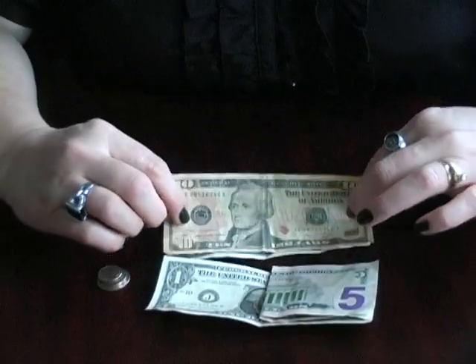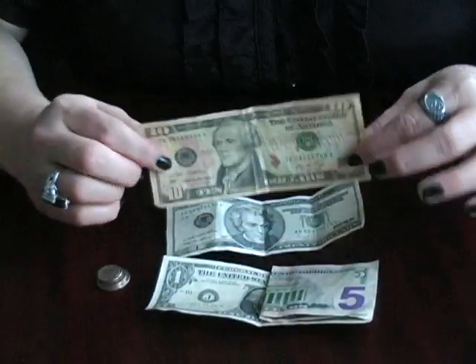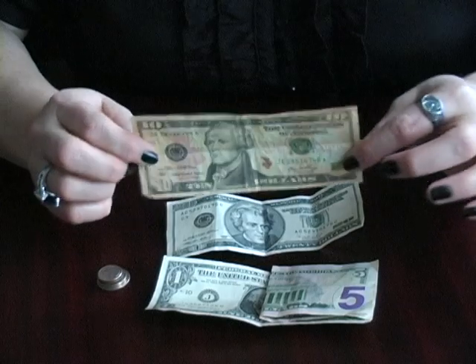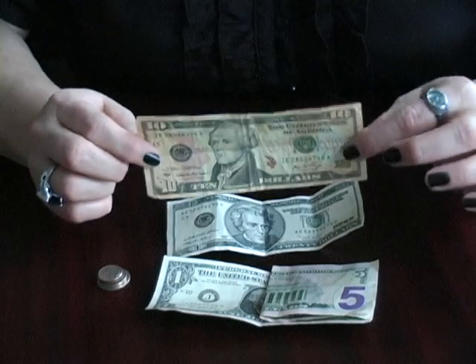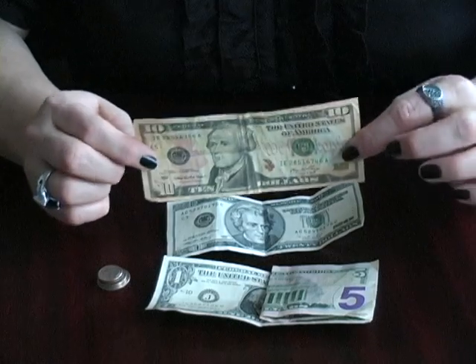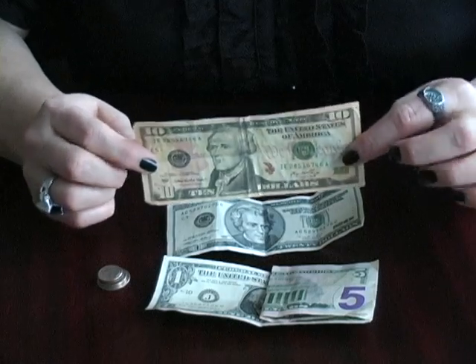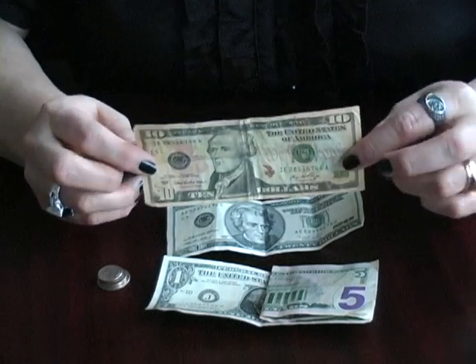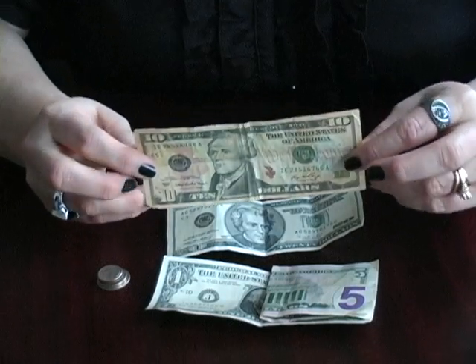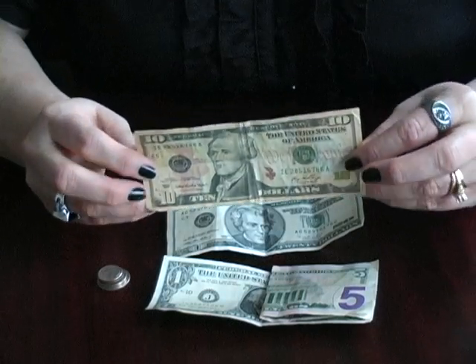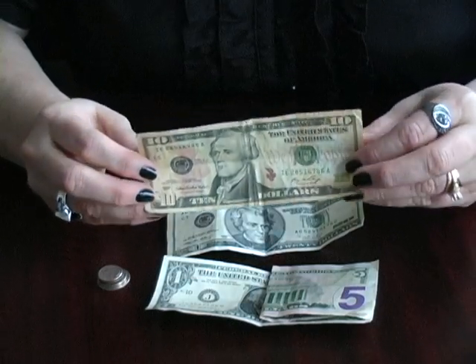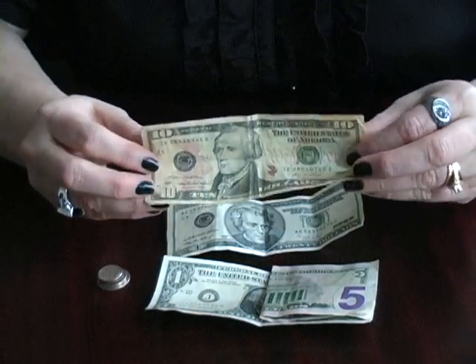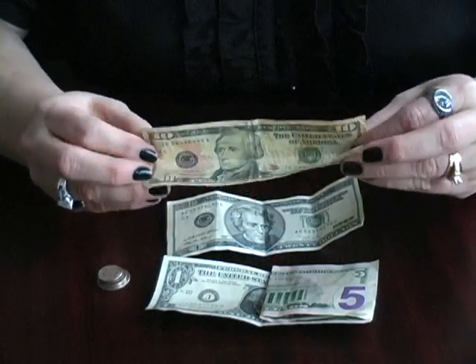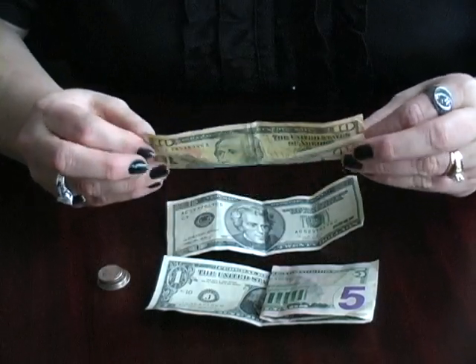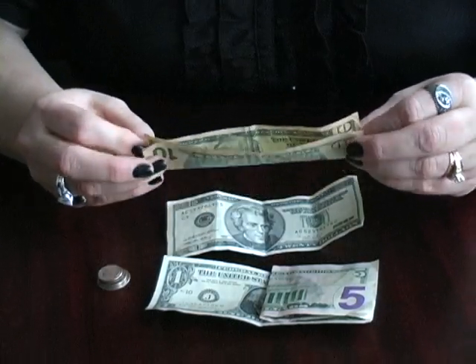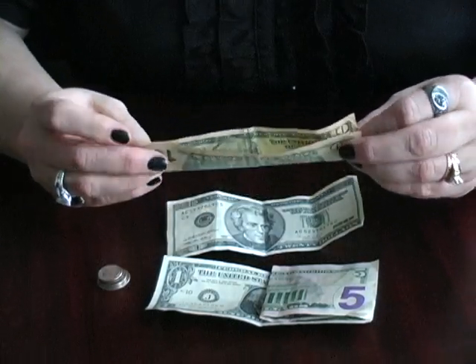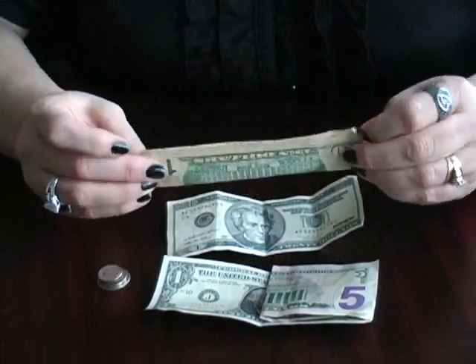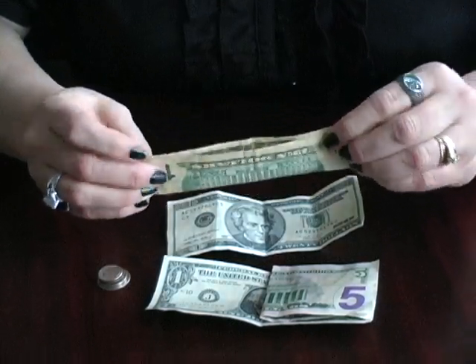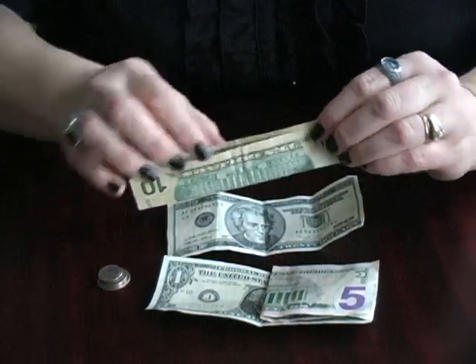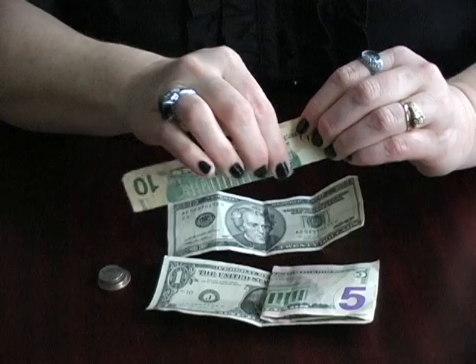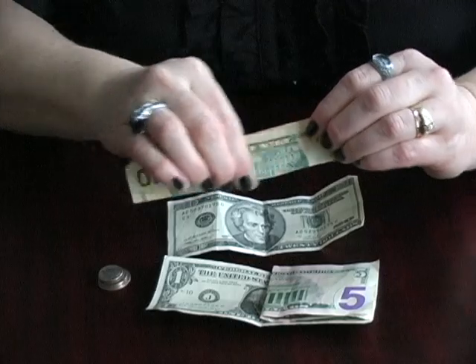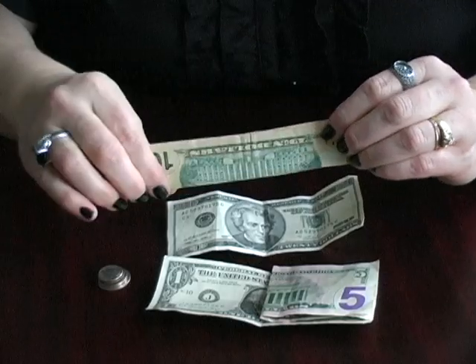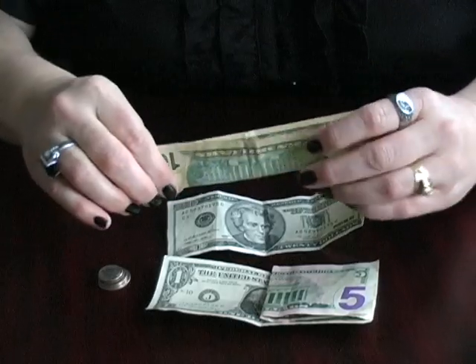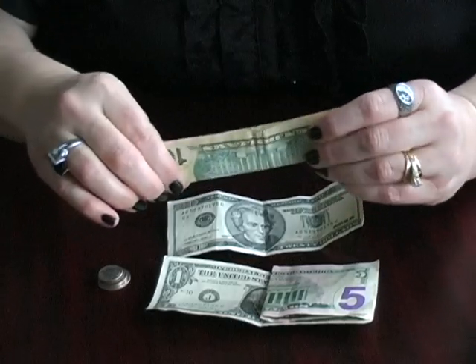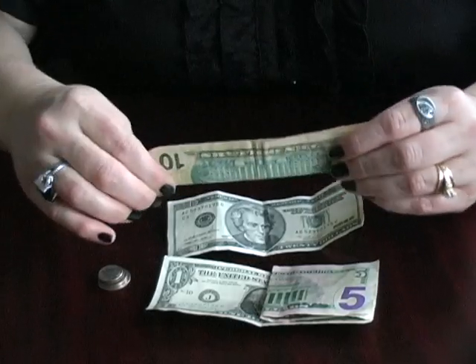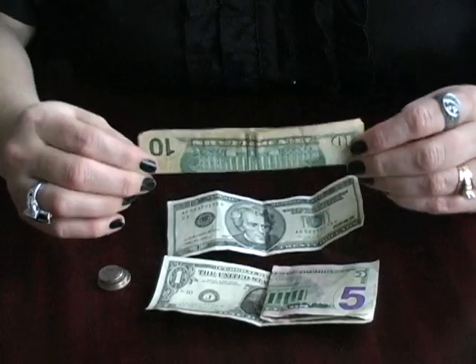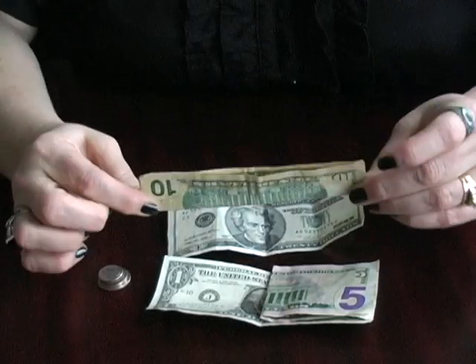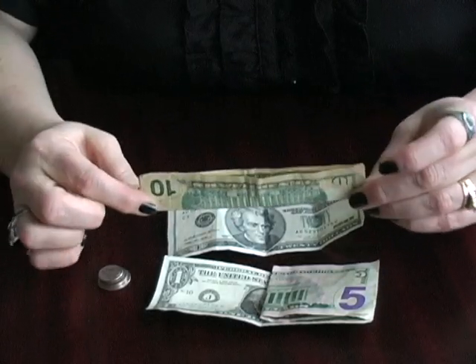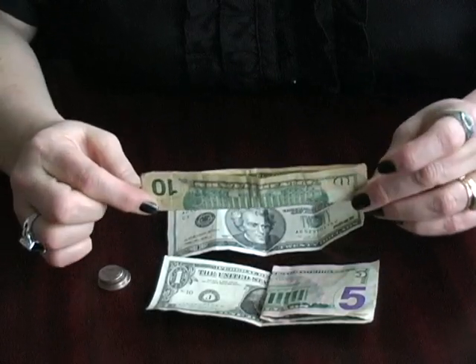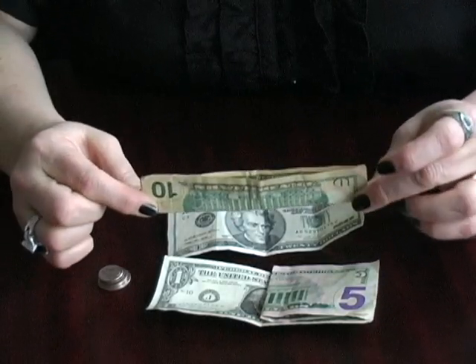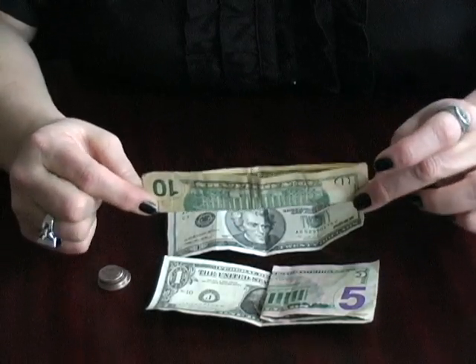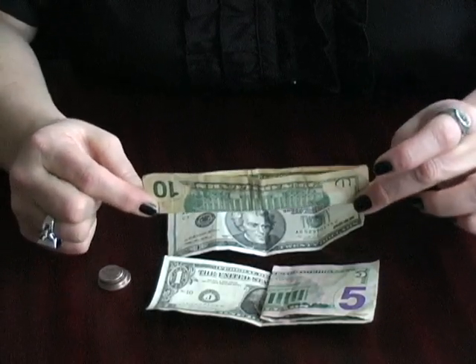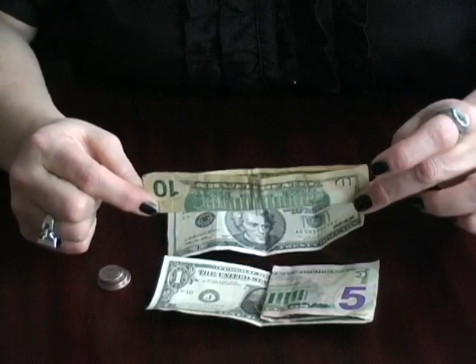For tens, if you take a ten and fold it from the bottom to the top lengthwise and stick it in your wallet like that, you would have a thin ten.